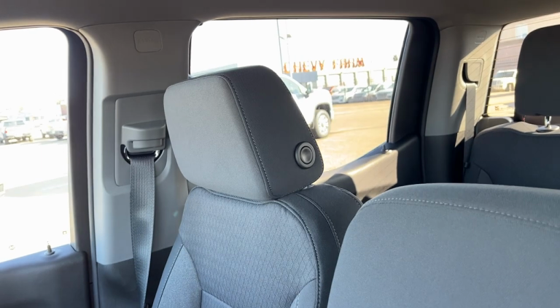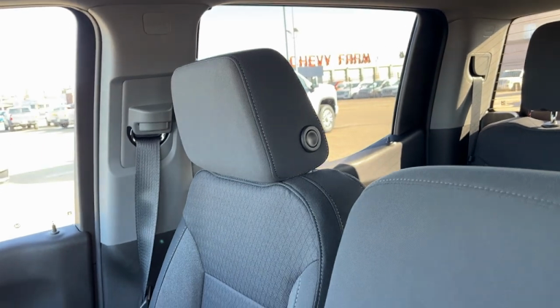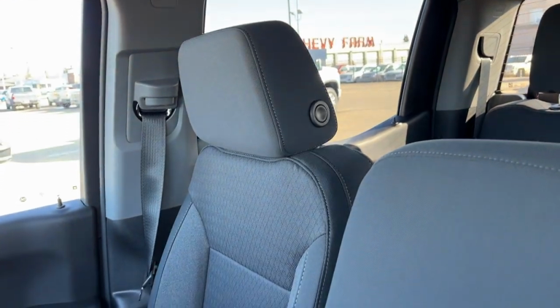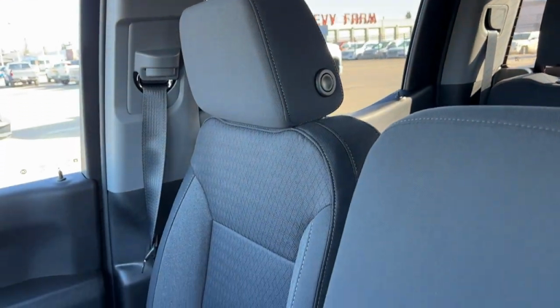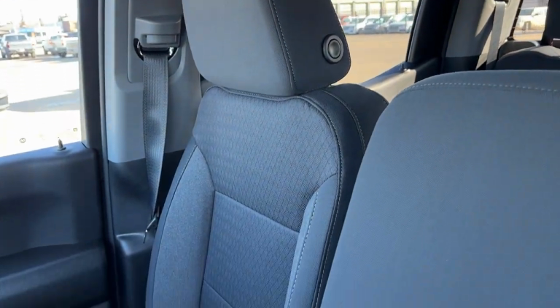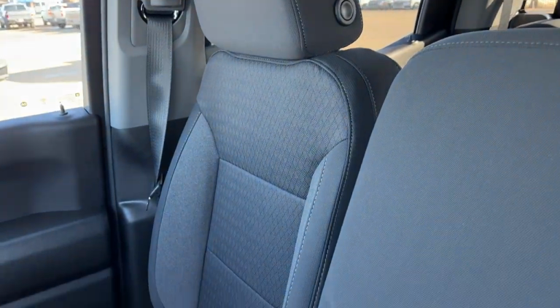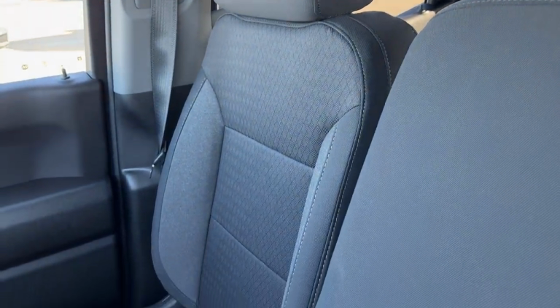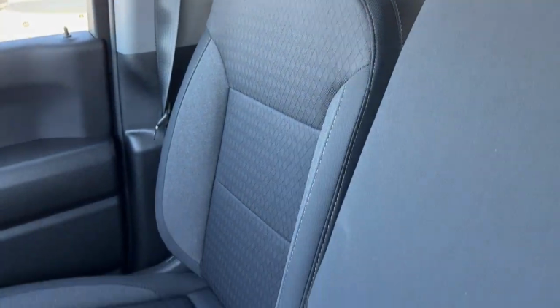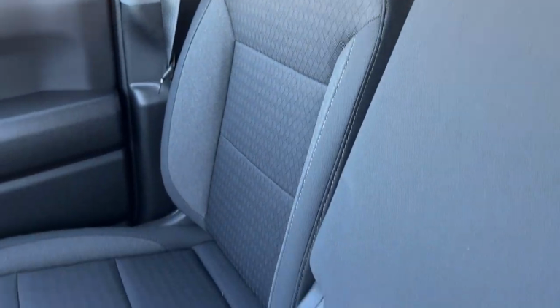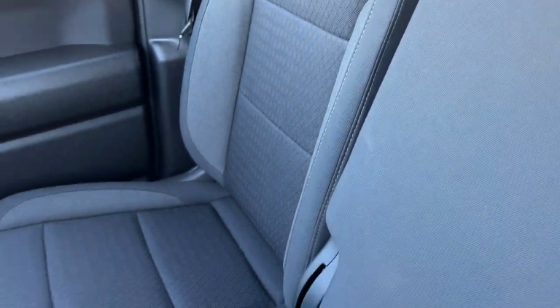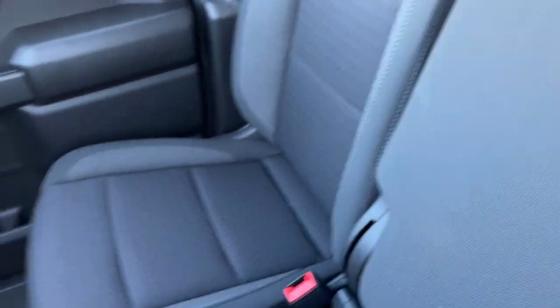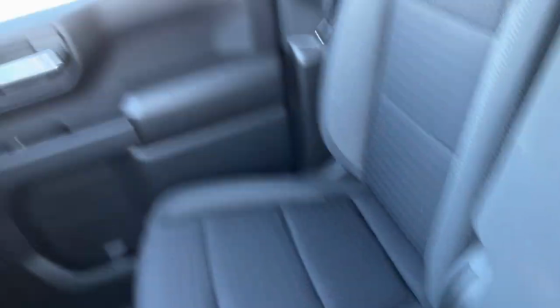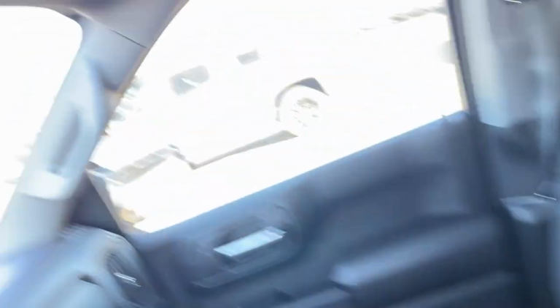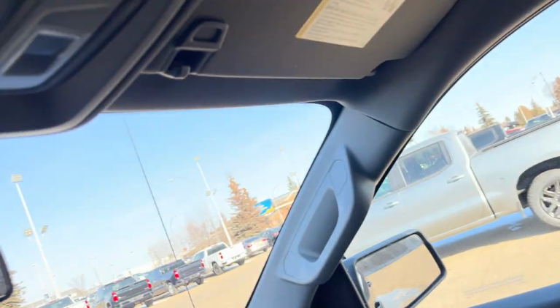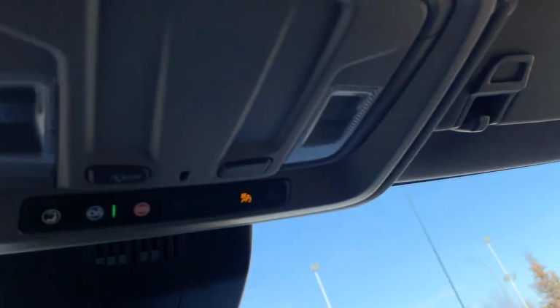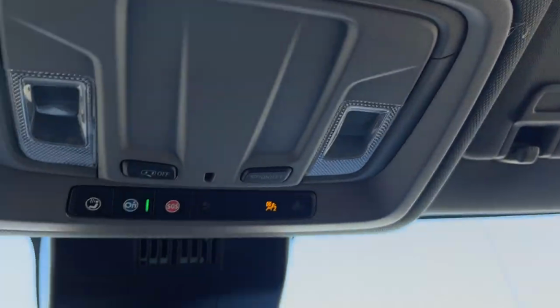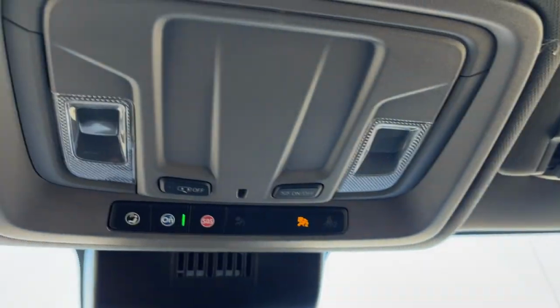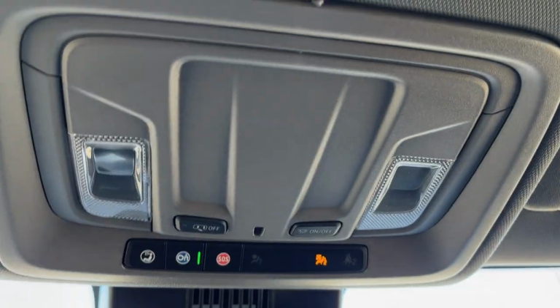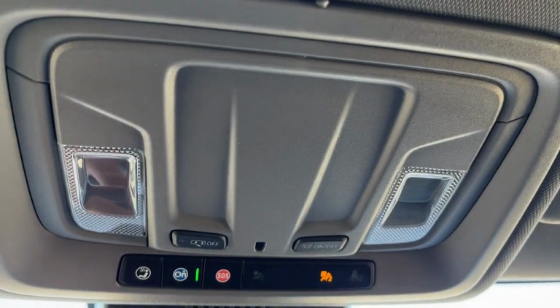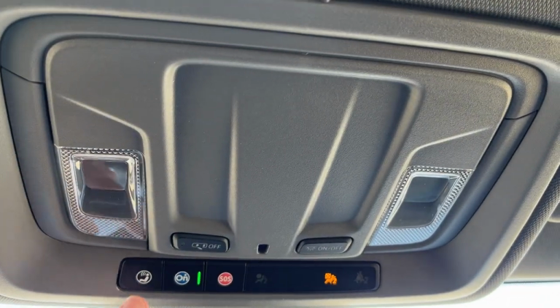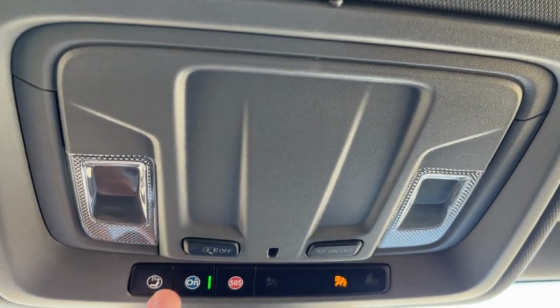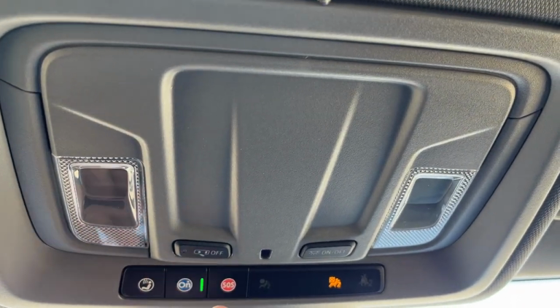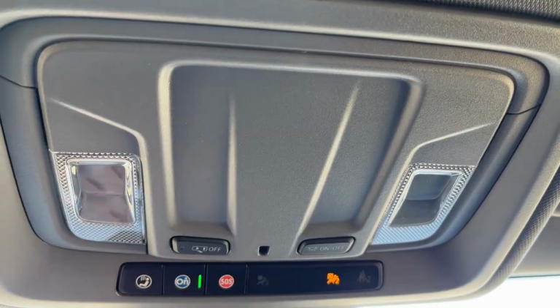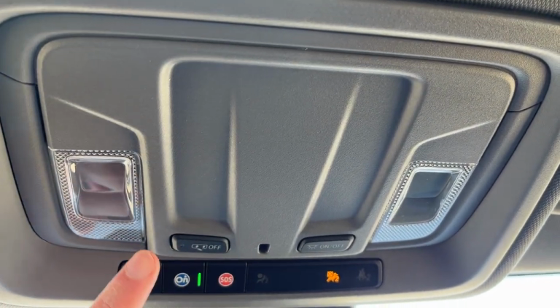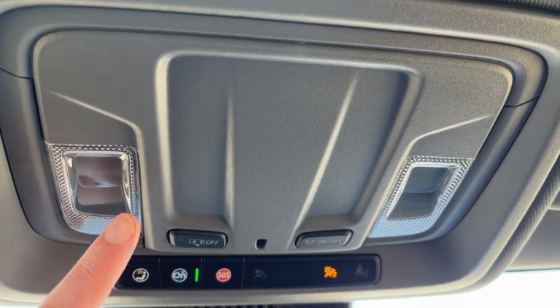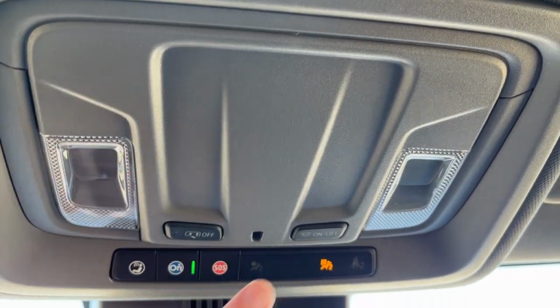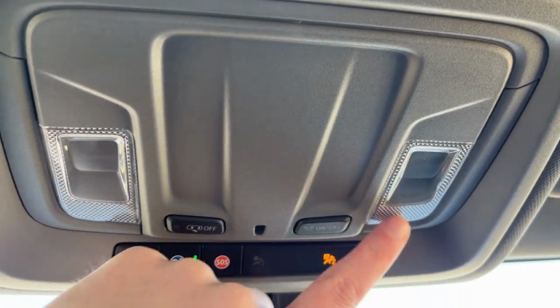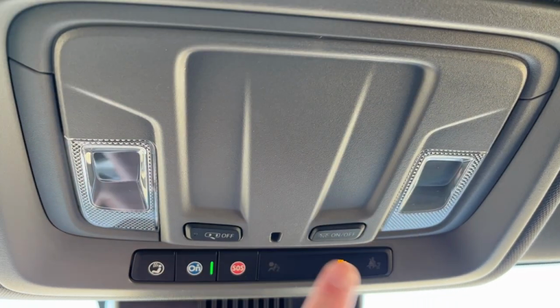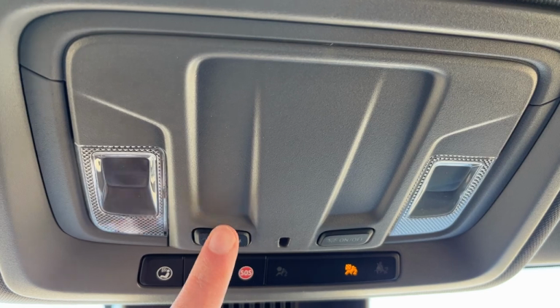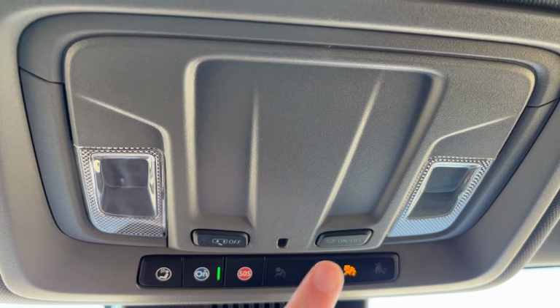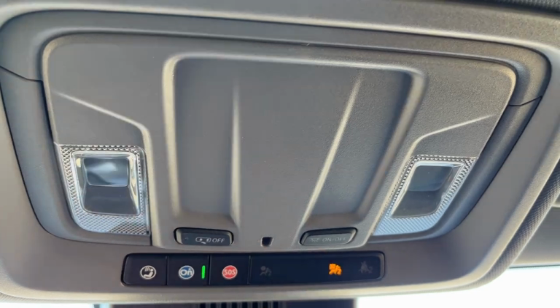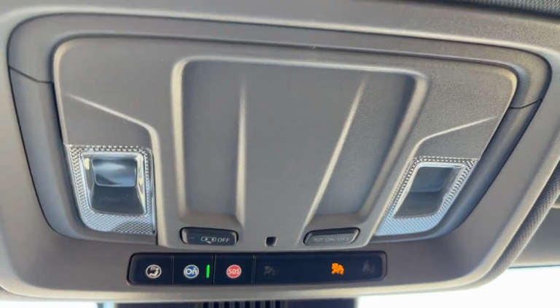The passenger seat is also finished in that same jet black cloth. Moving above the rearview mirror, we have our OnStar settings at the front, as well as our dome lights and dome lighting controls.